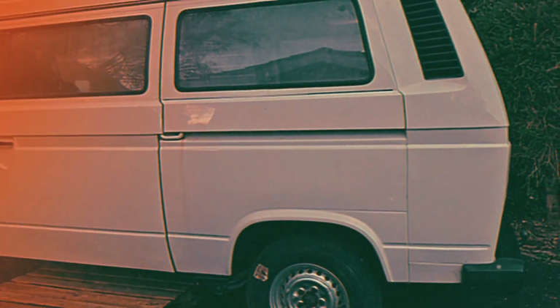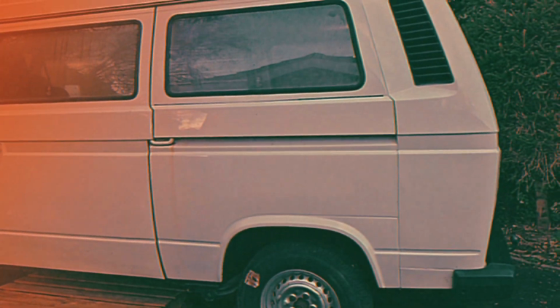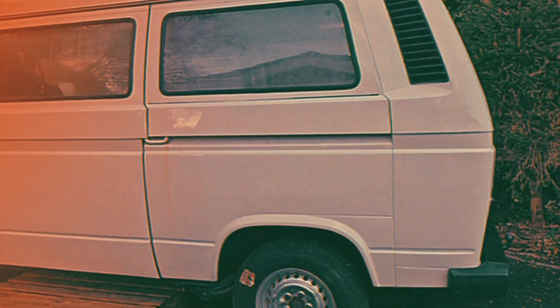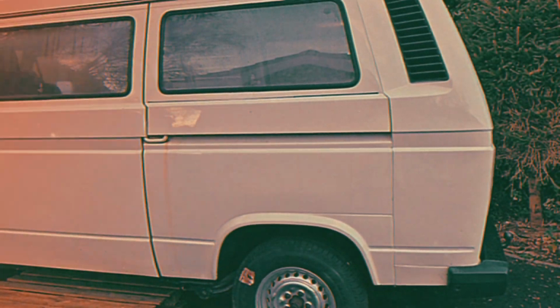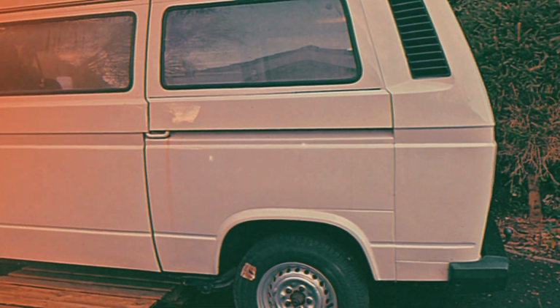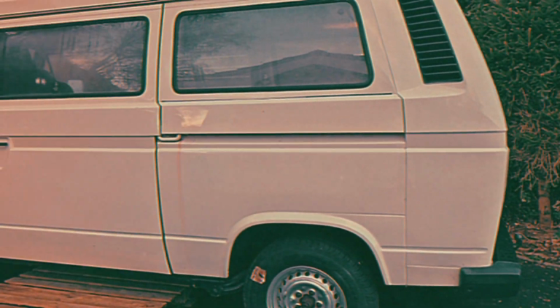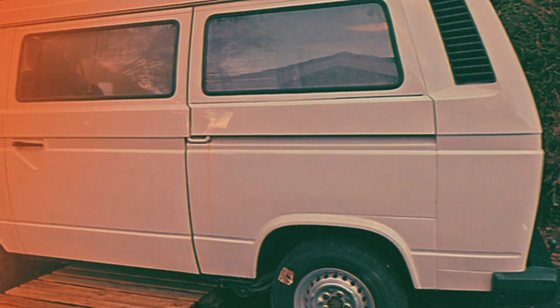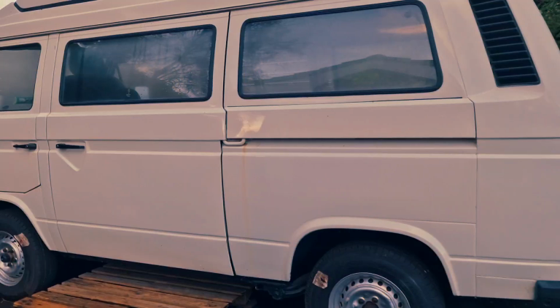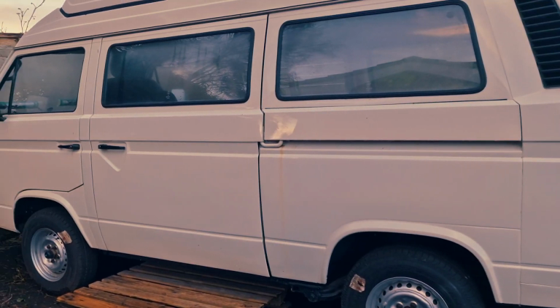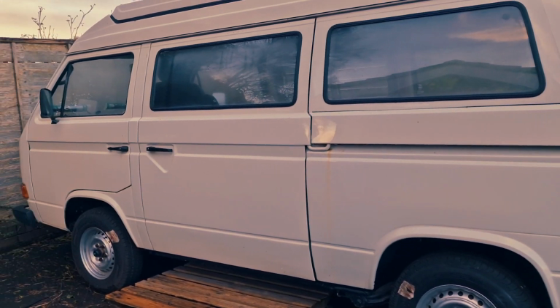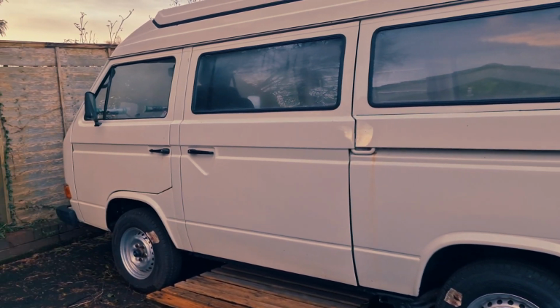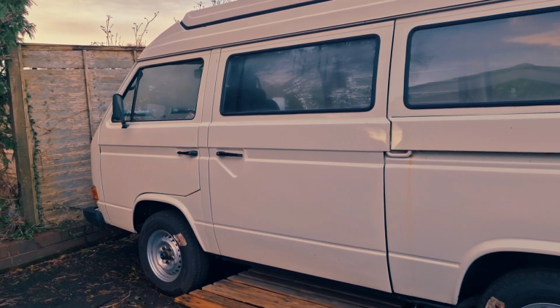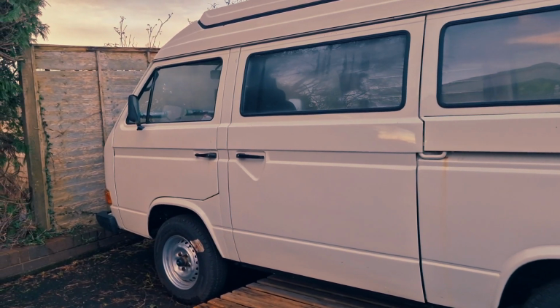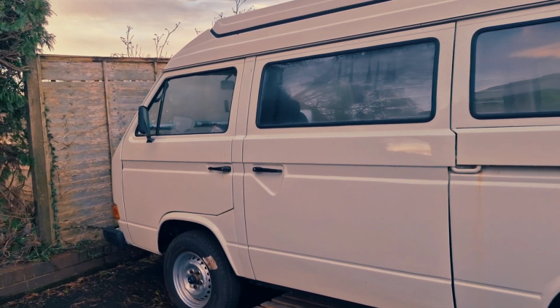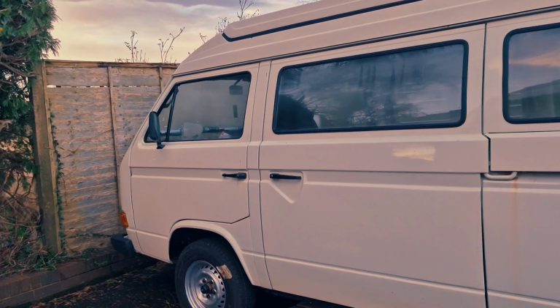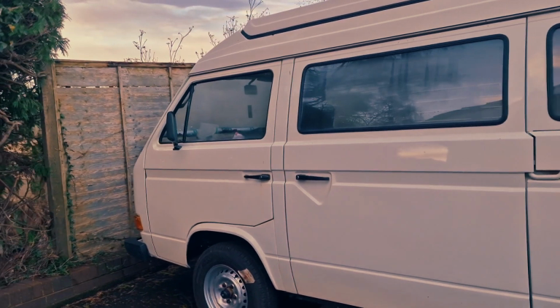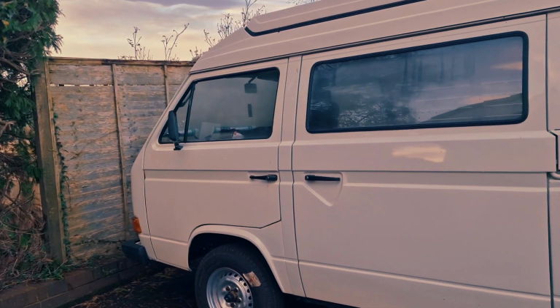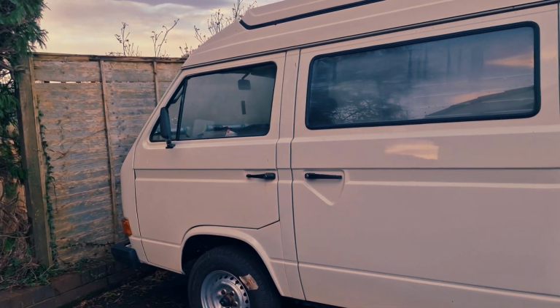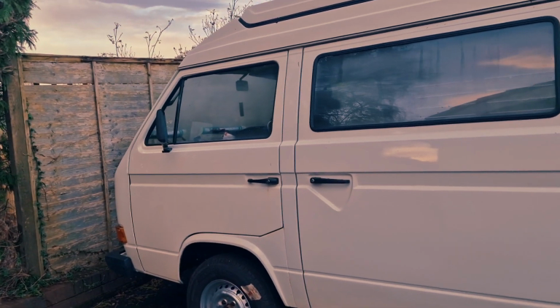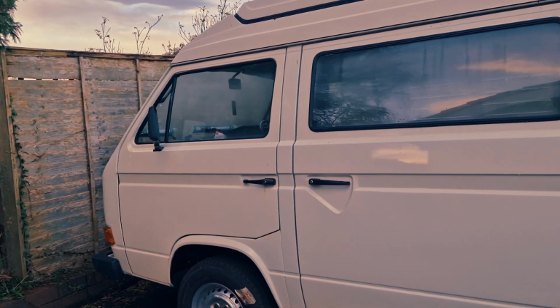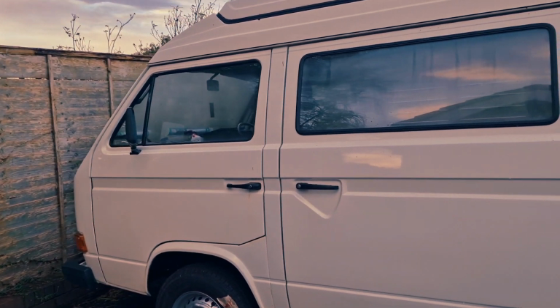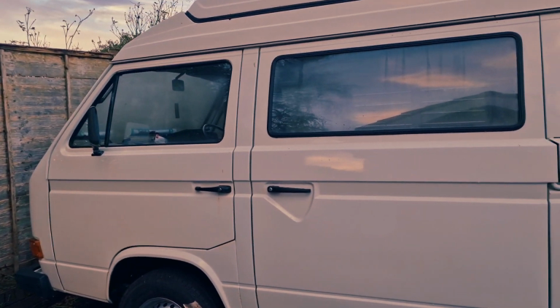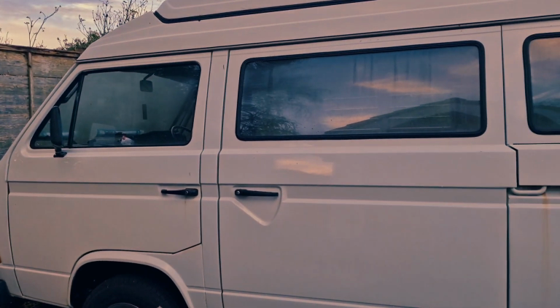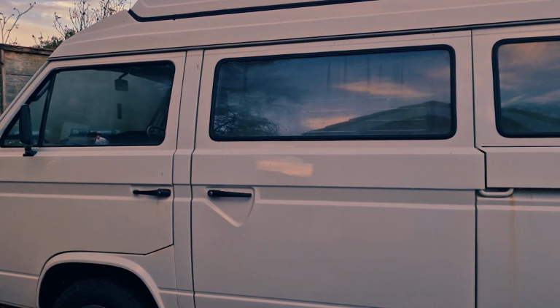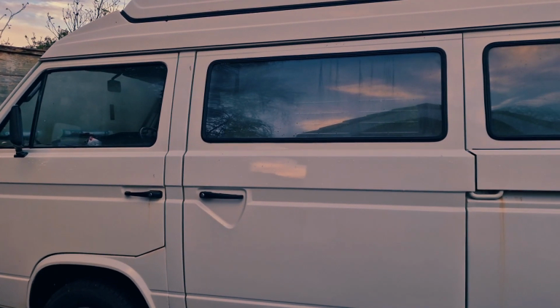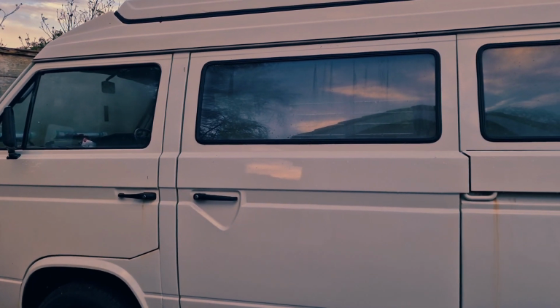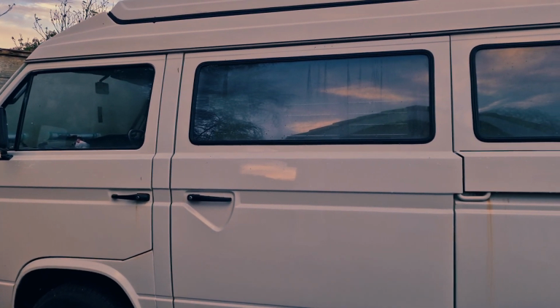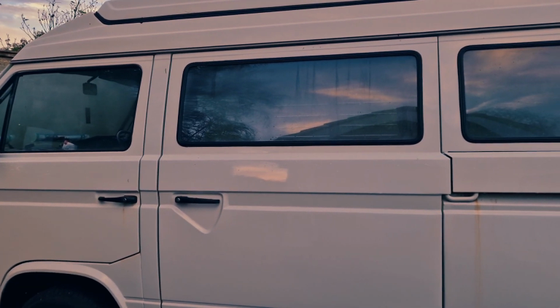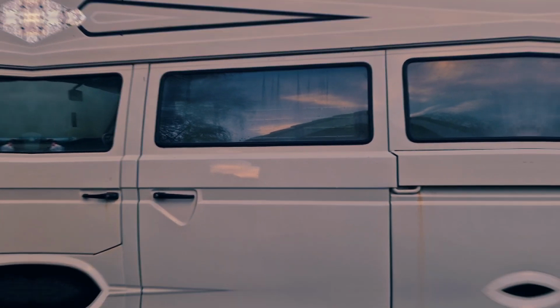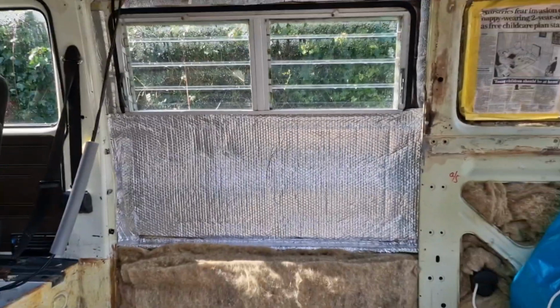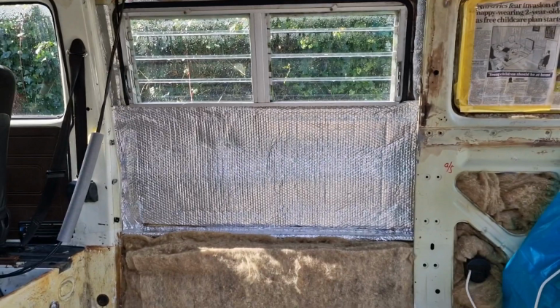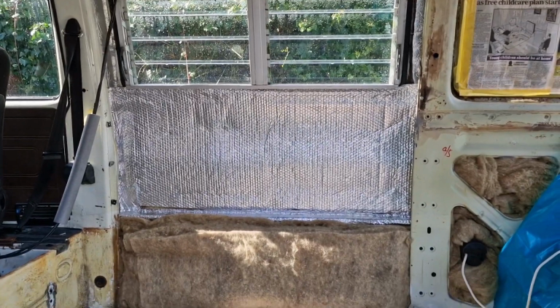Hiya, this is Charlie, my Type 25 camper van. He is undergoing a complete restoration. The outside is looking good. I've been working really hard with Pete, my partner, on the inside.